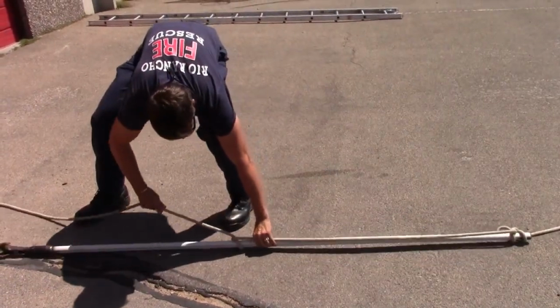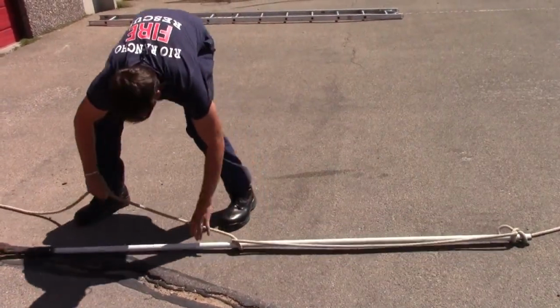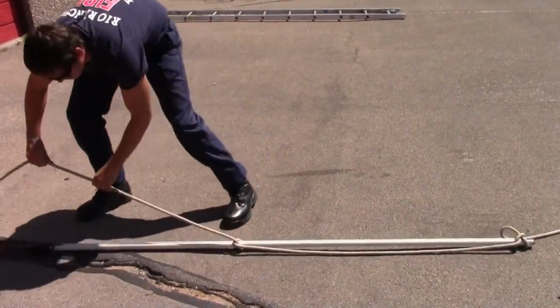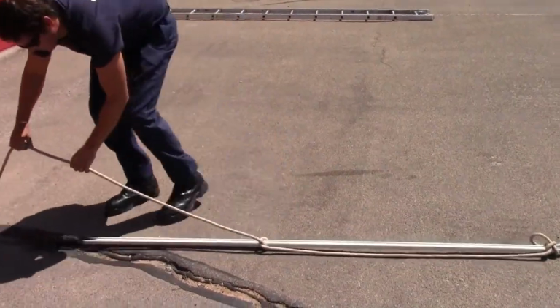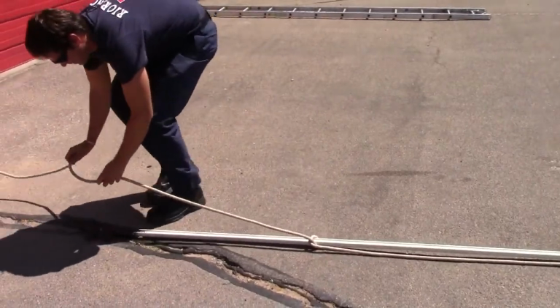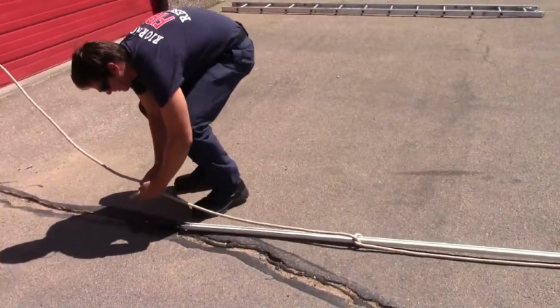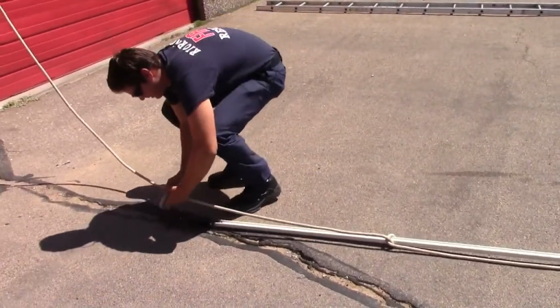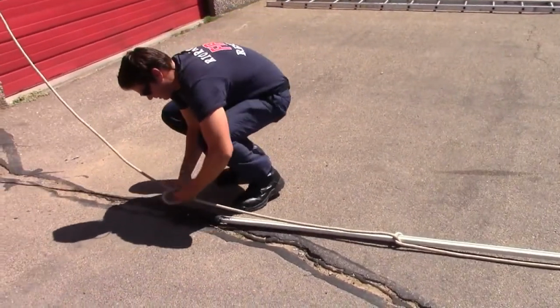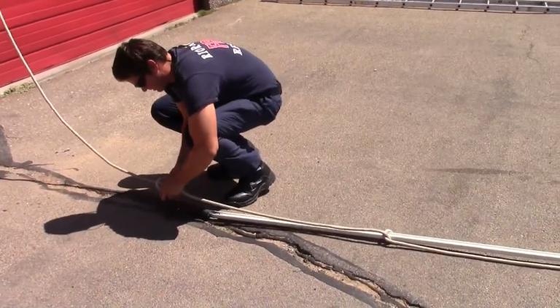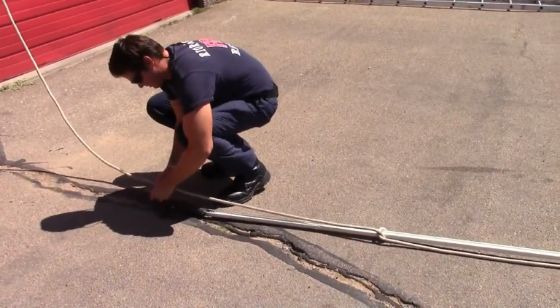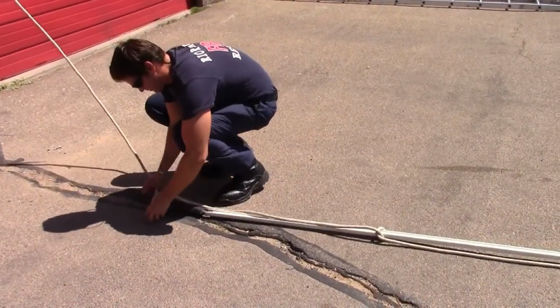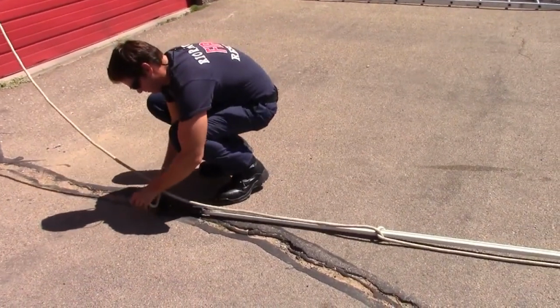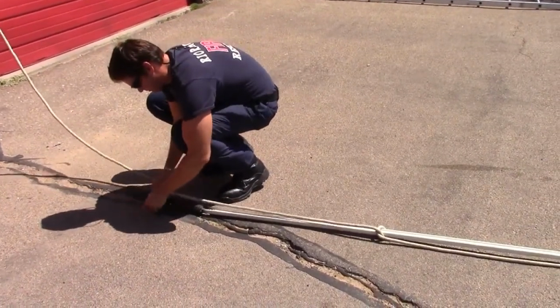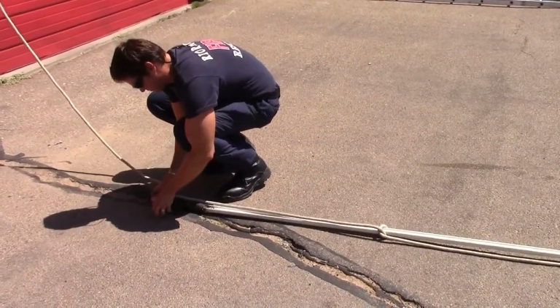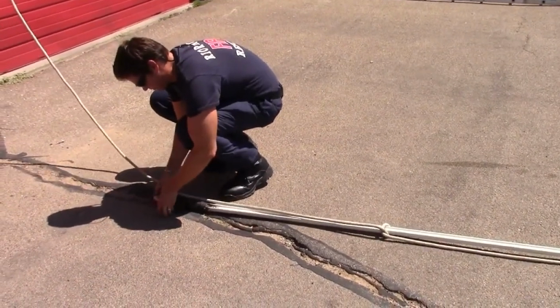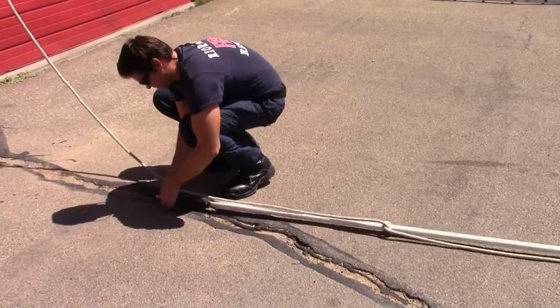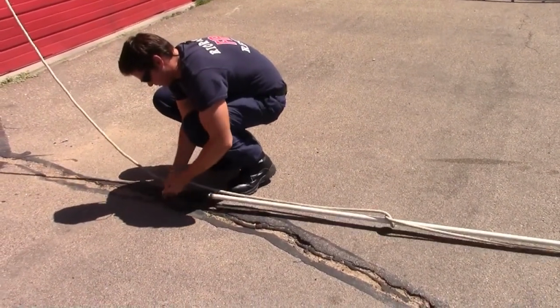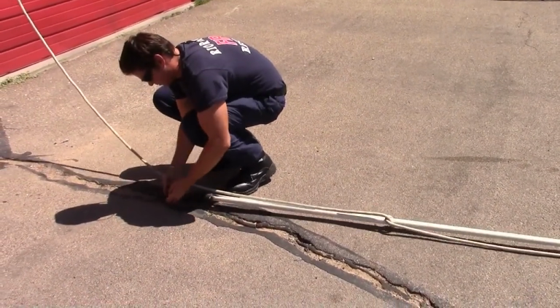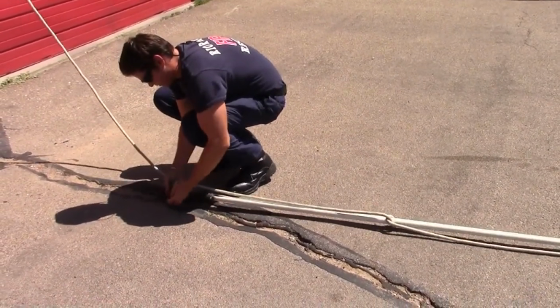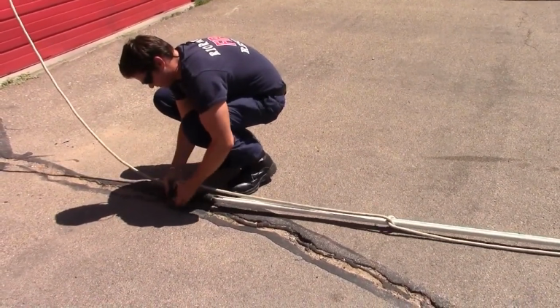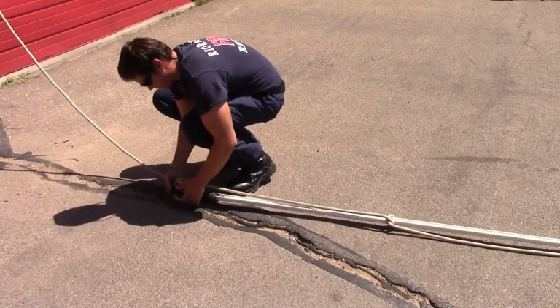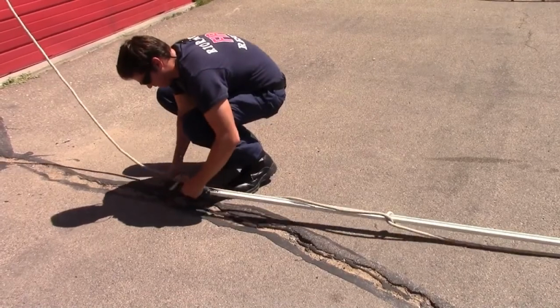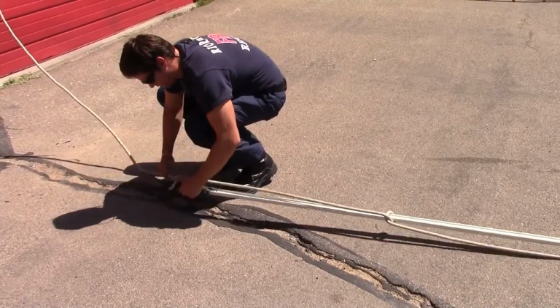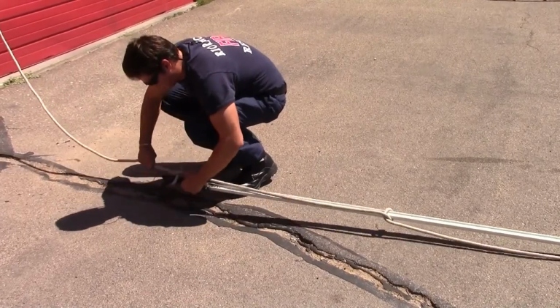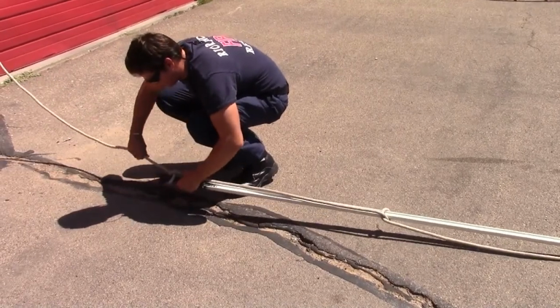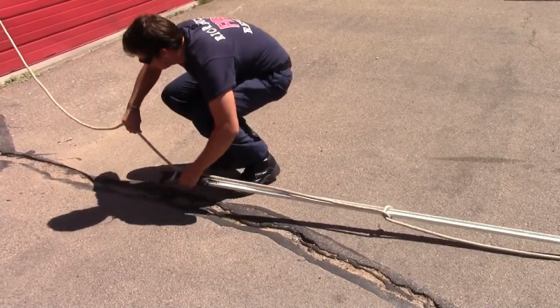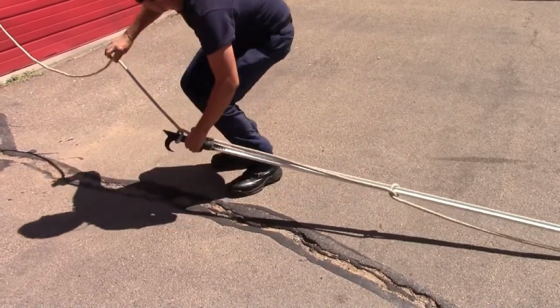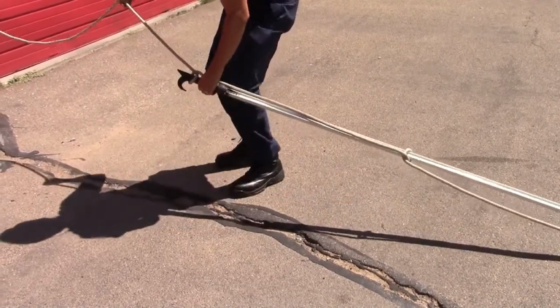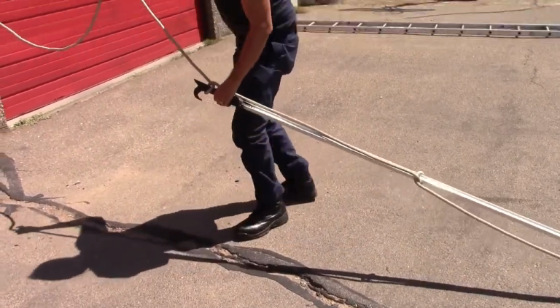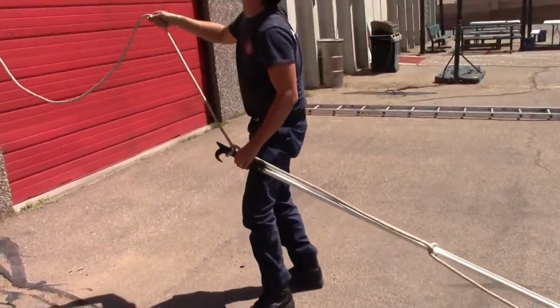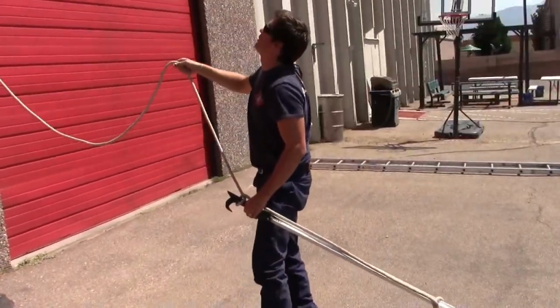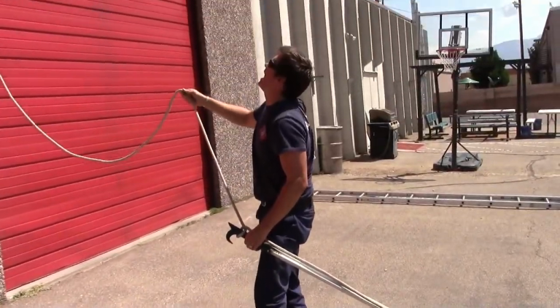Place another half hitch at the head of the pike pole and advise the firefighter above that the pike pole is ready to raise. Ready to raise!